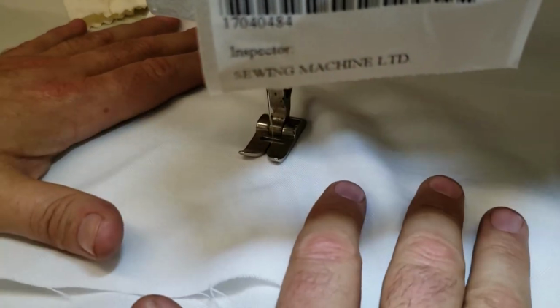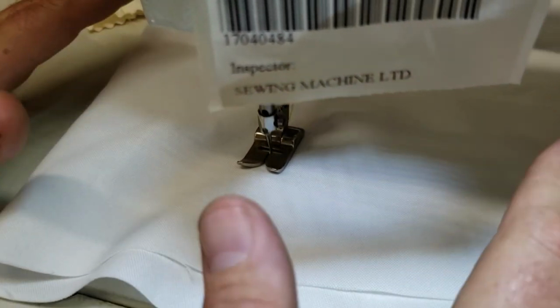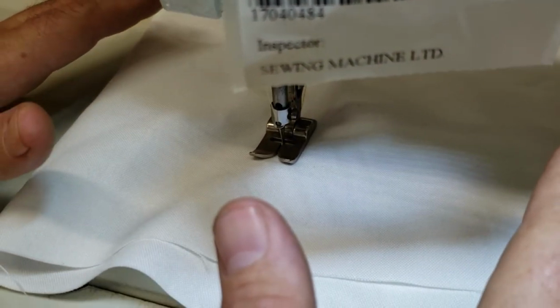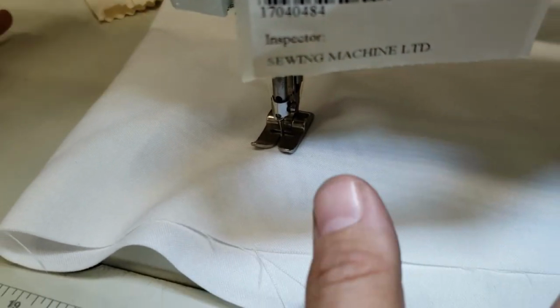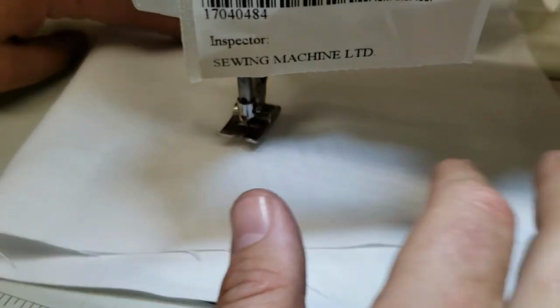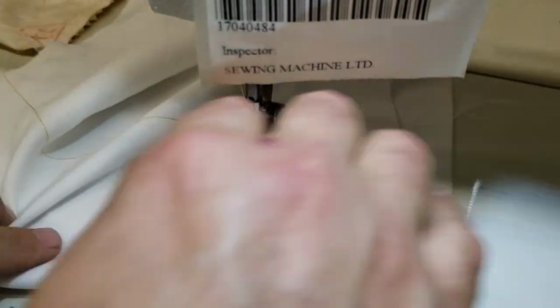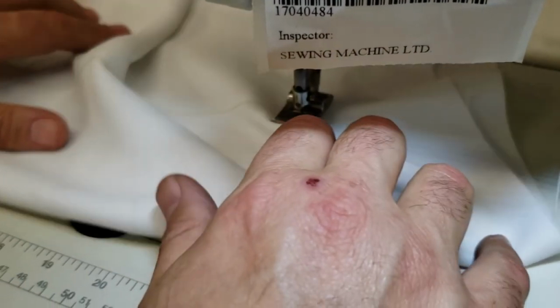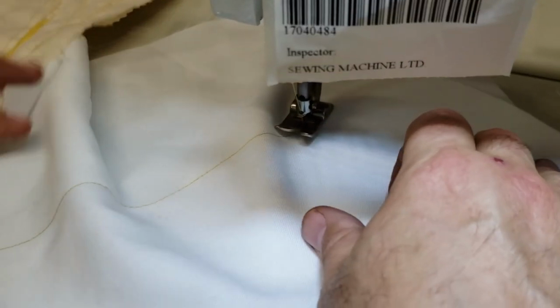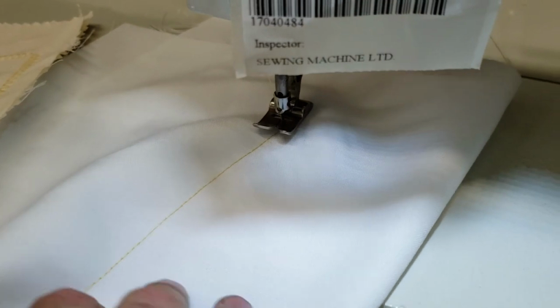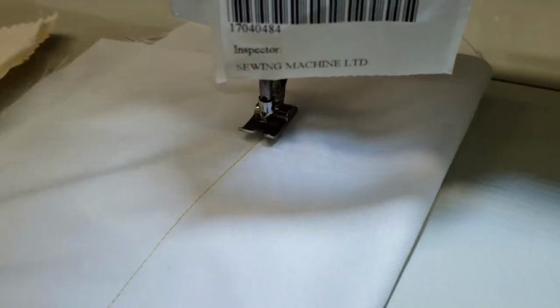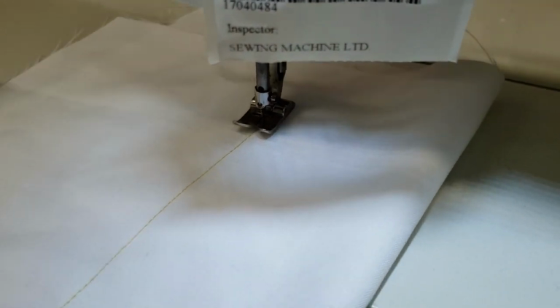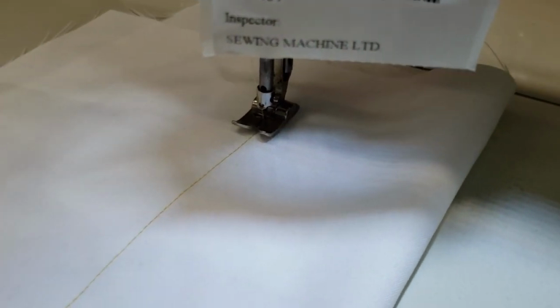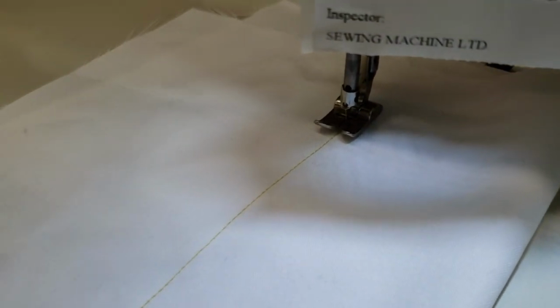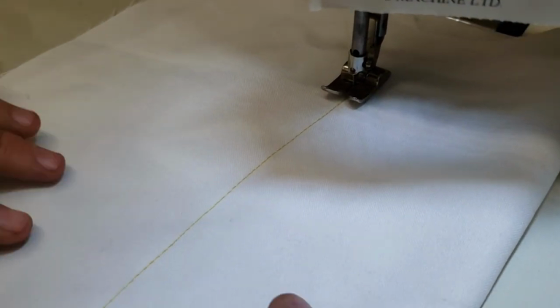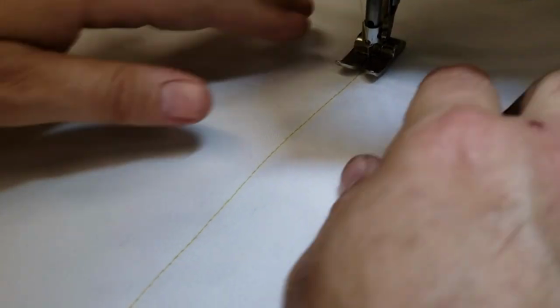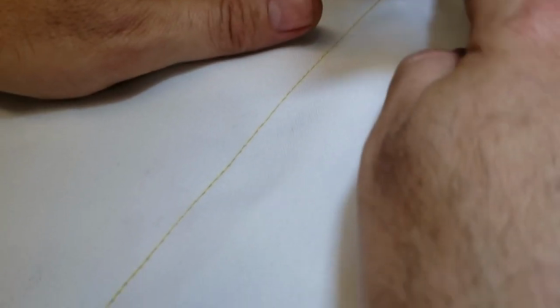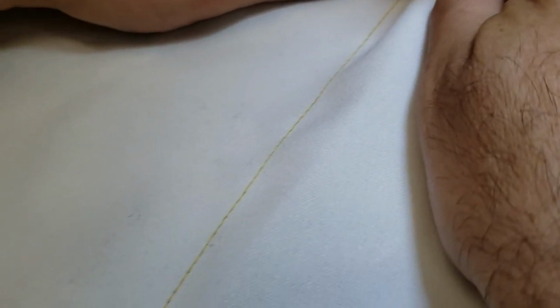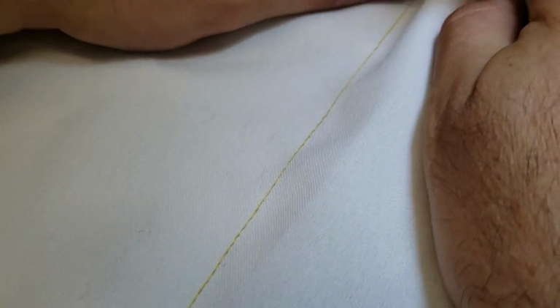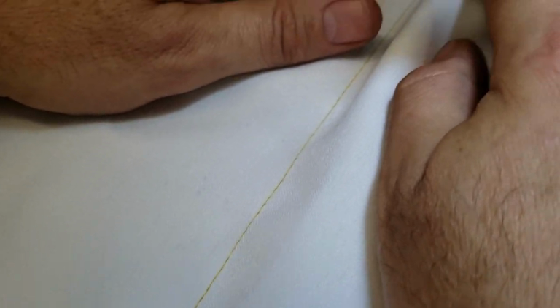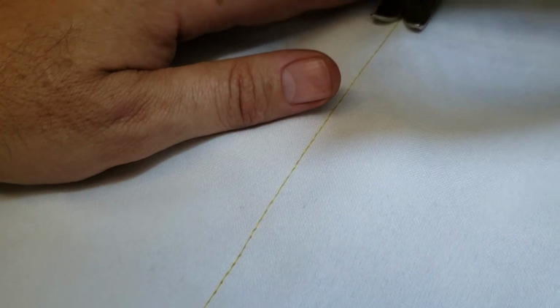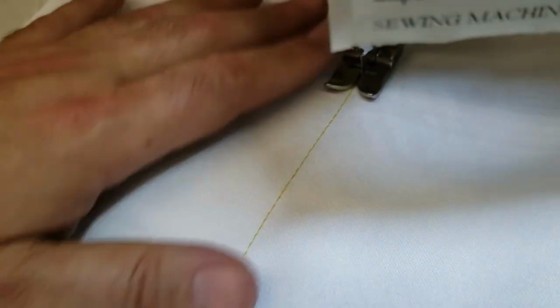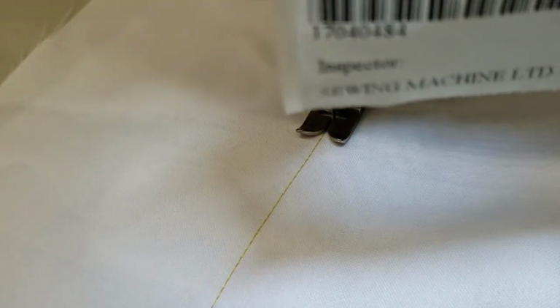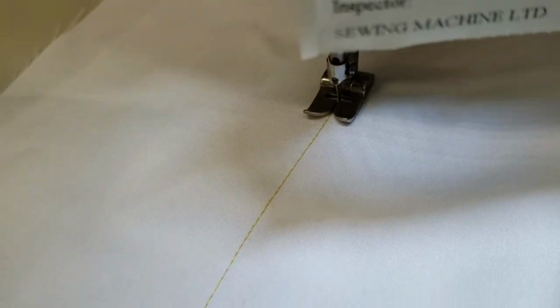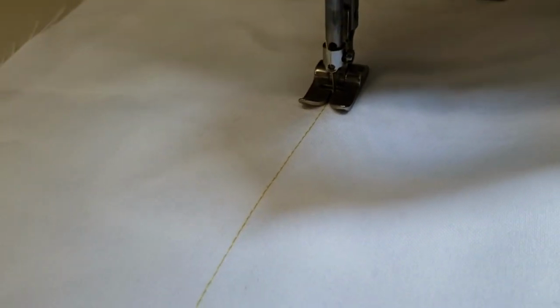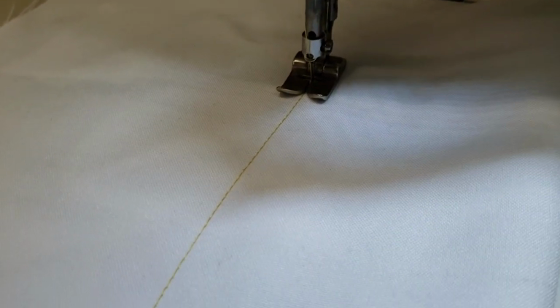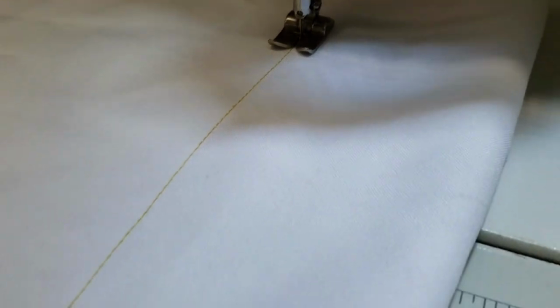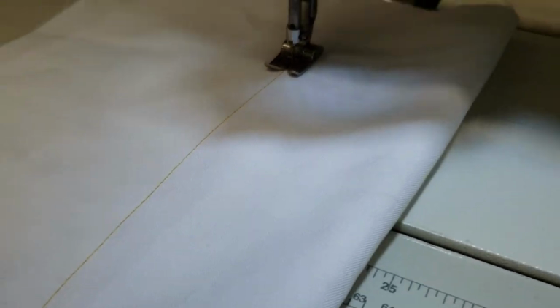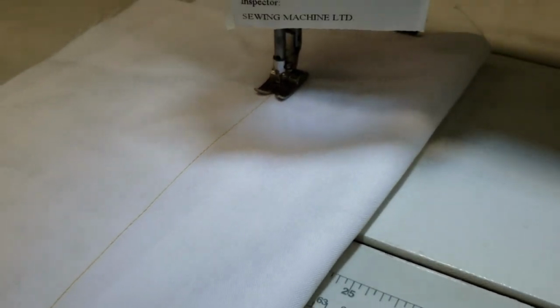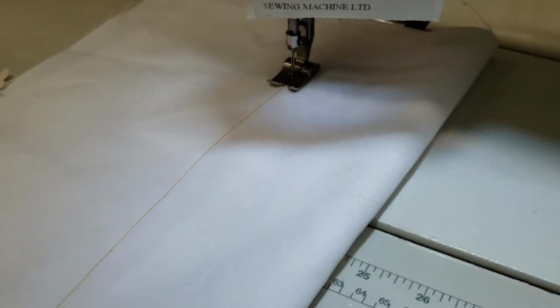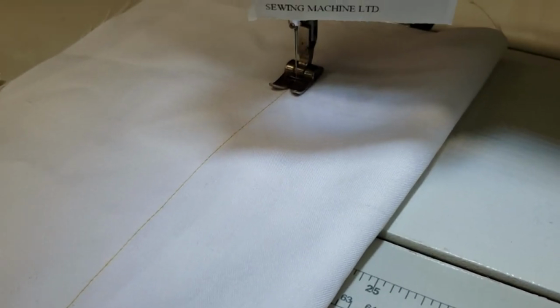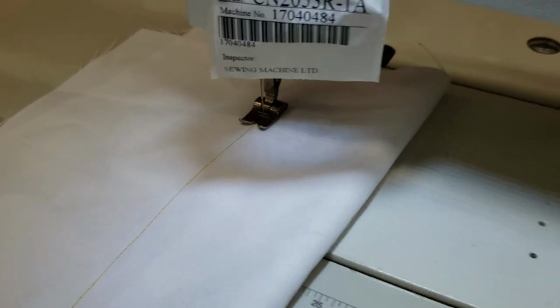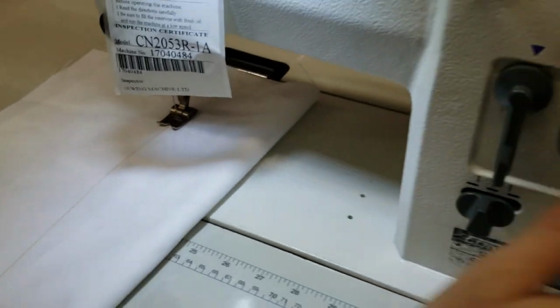That's how fast it goes — and no, there is no oil on it yet. This is the stitching. Now if you want to bring the stitch sample up to show it better, you can do that.